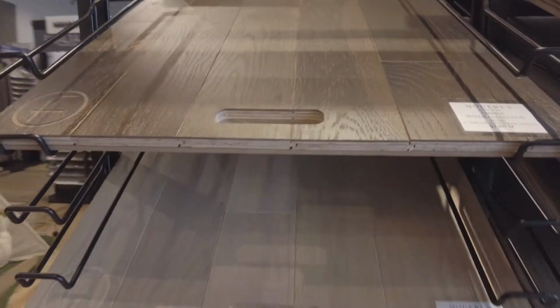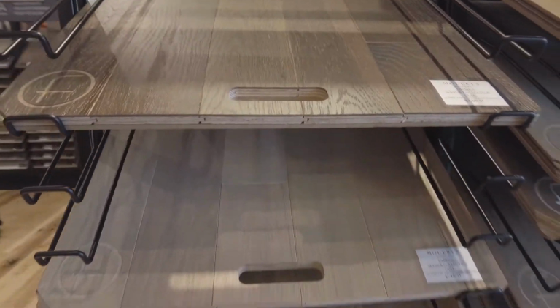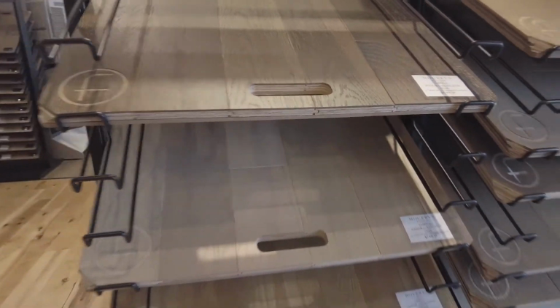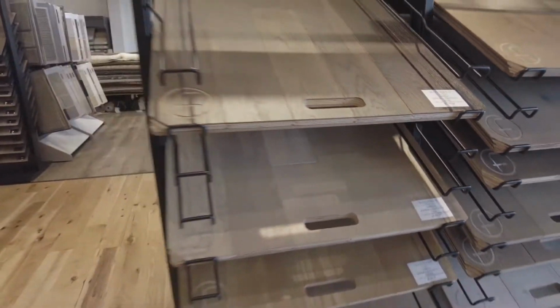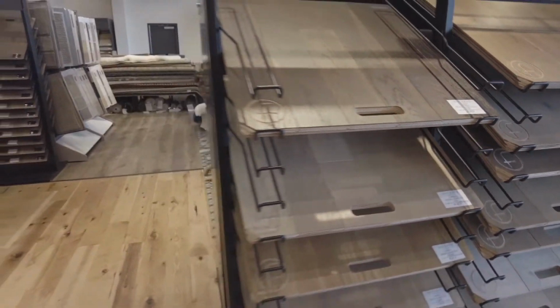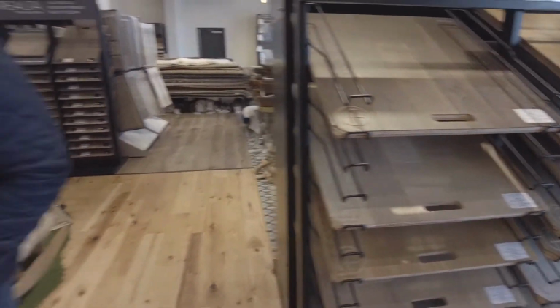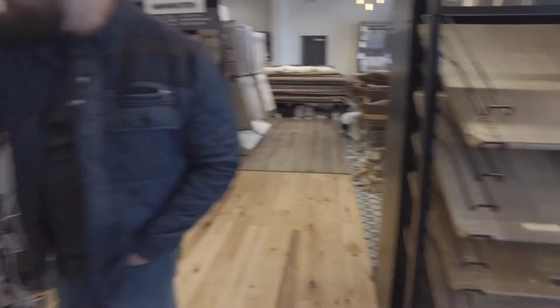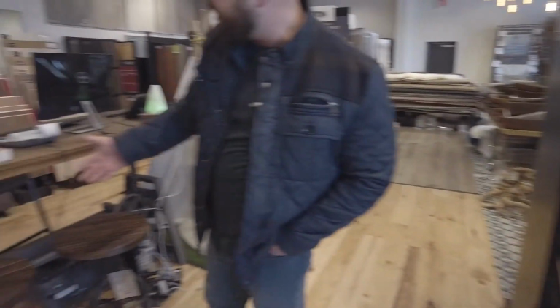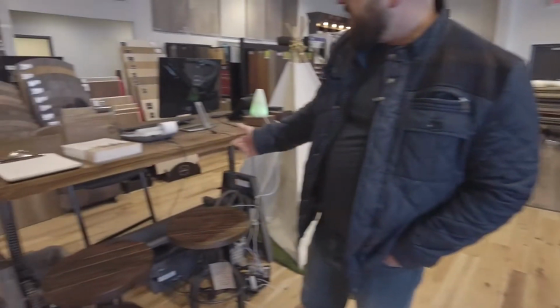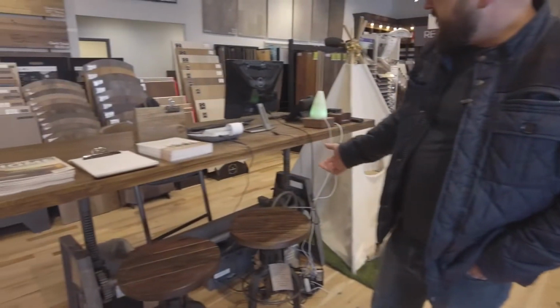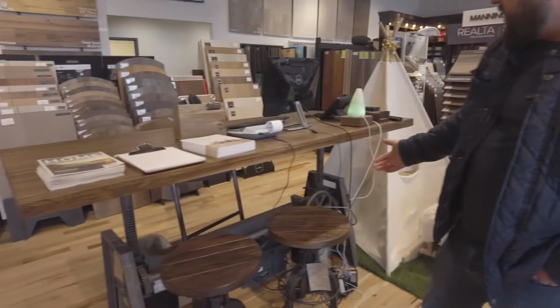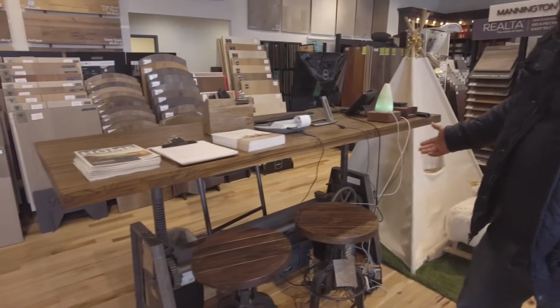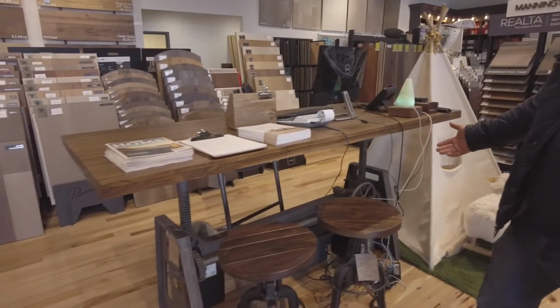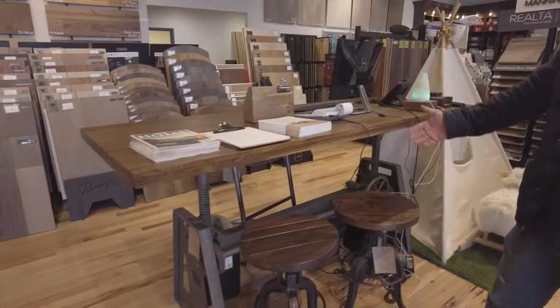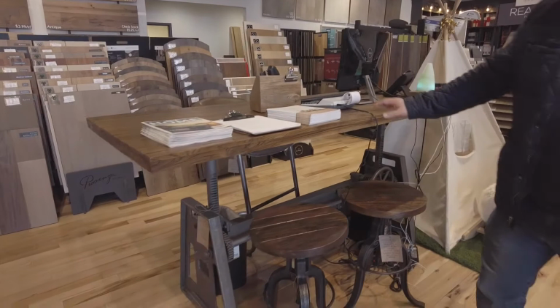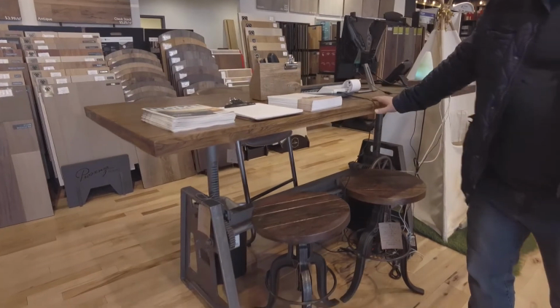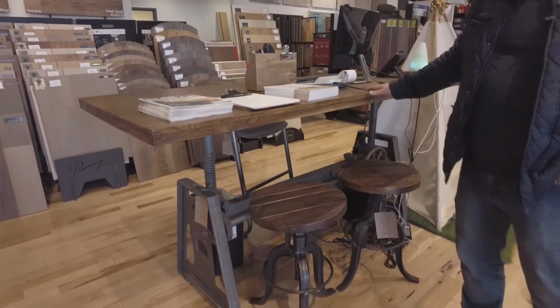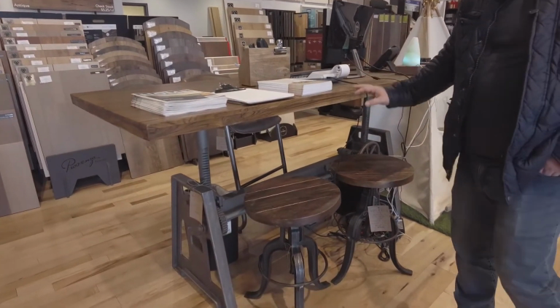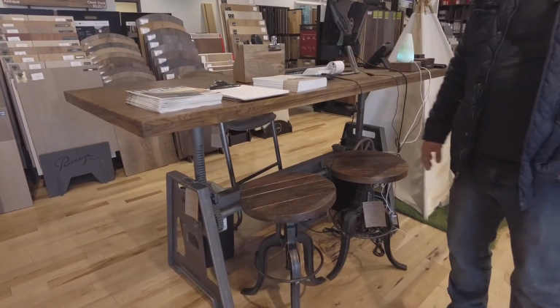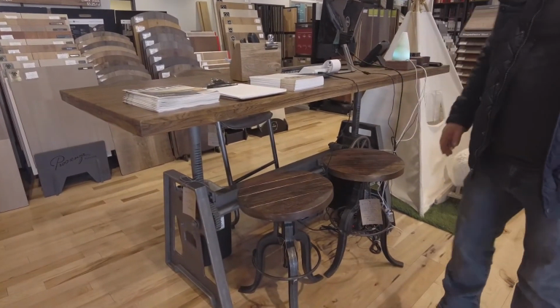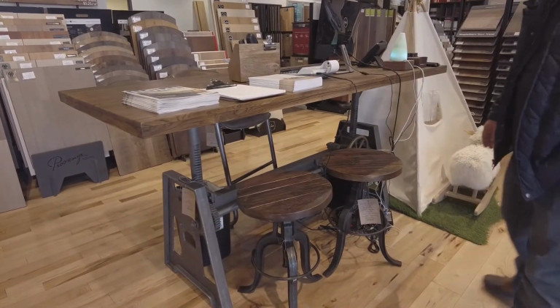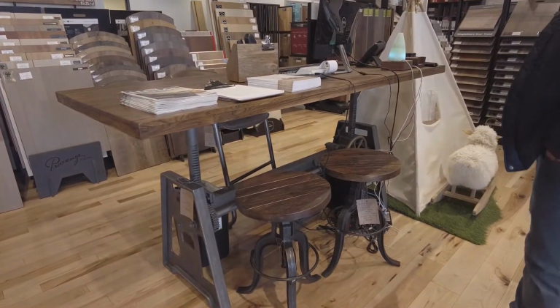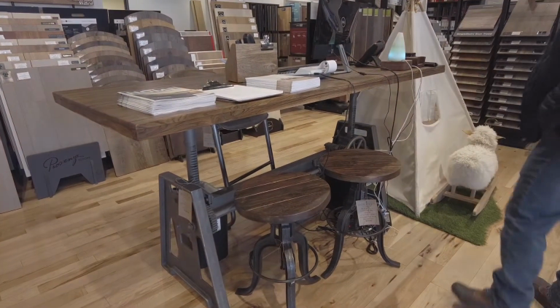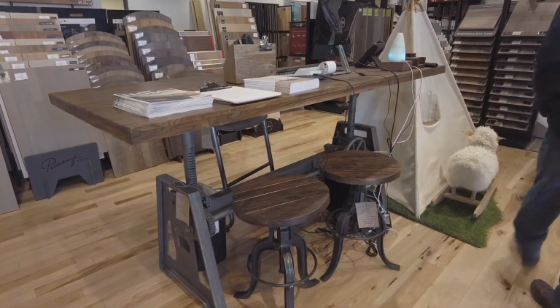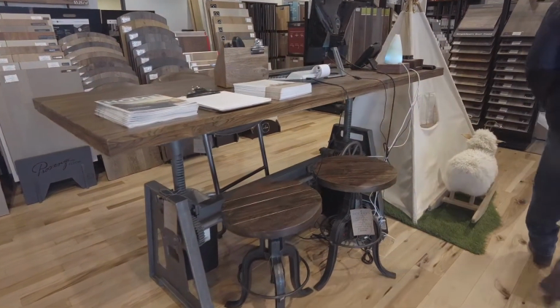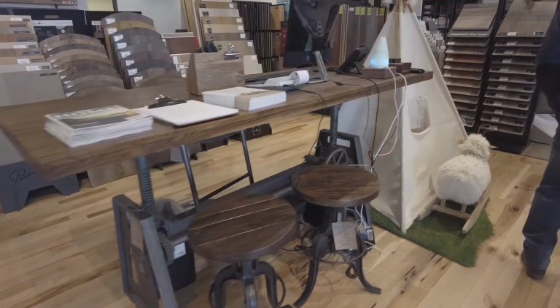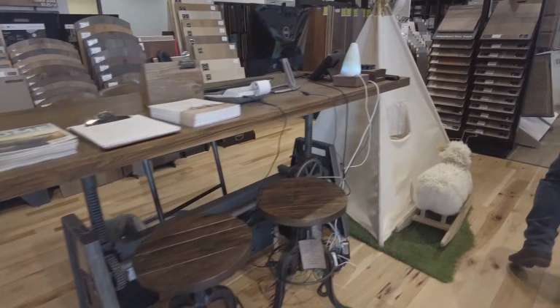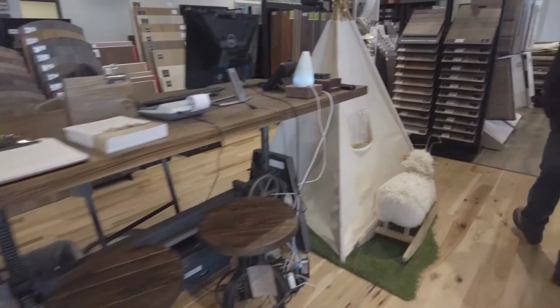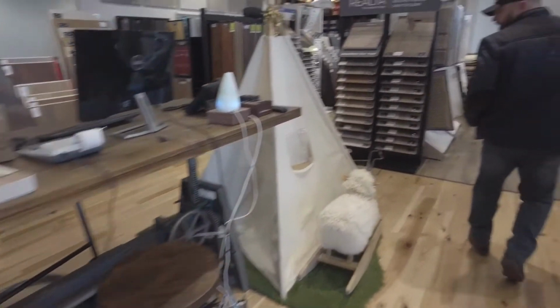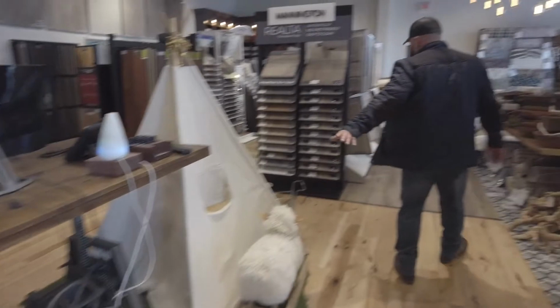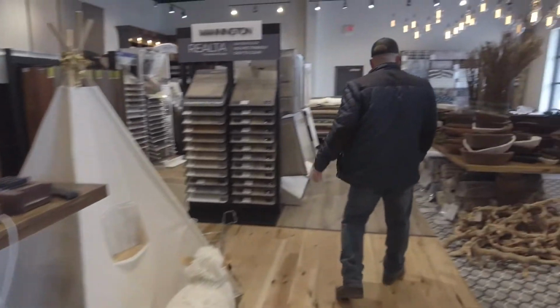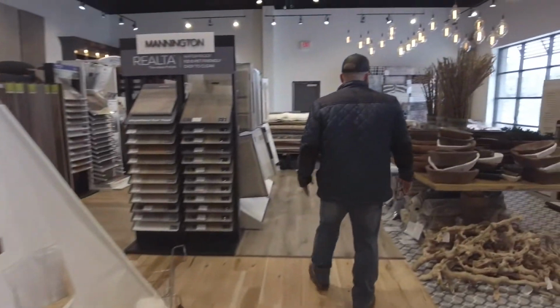We sell furniture. We have these new crank tables that have come in — we're using one as our middle desk here. So that's a neat item. The stools there also.